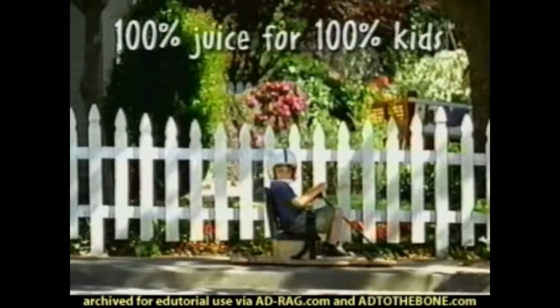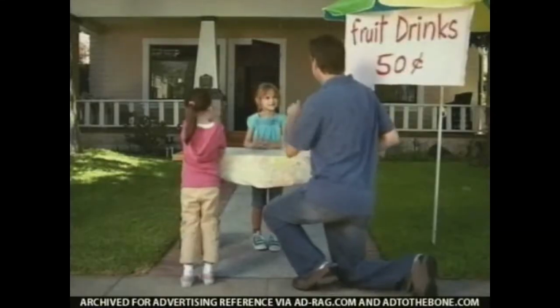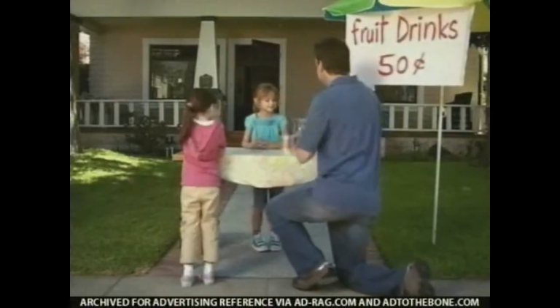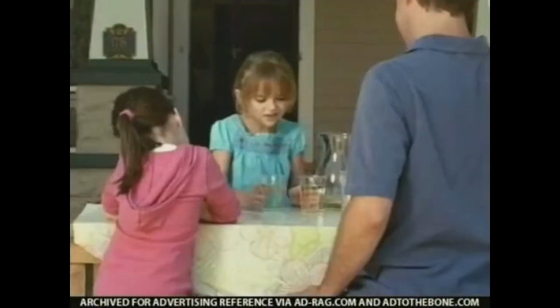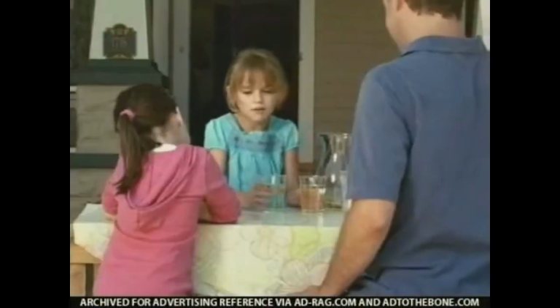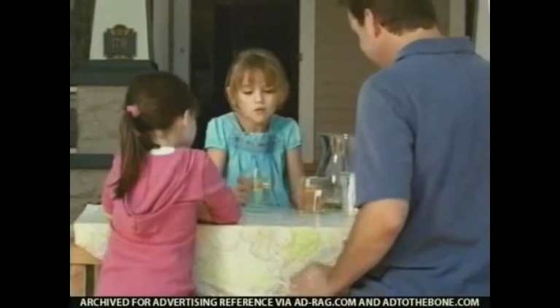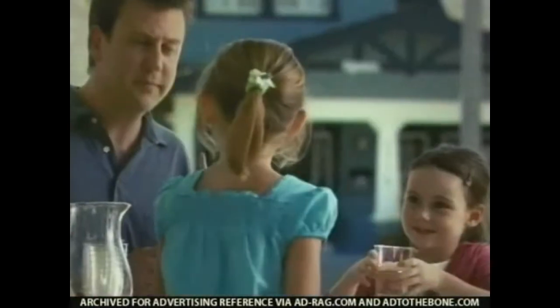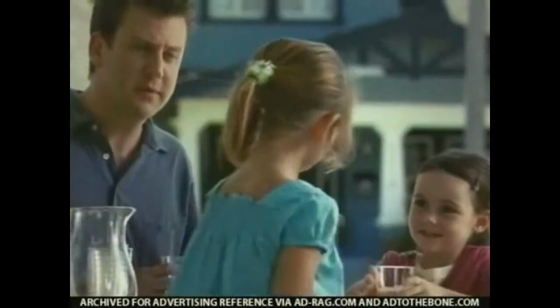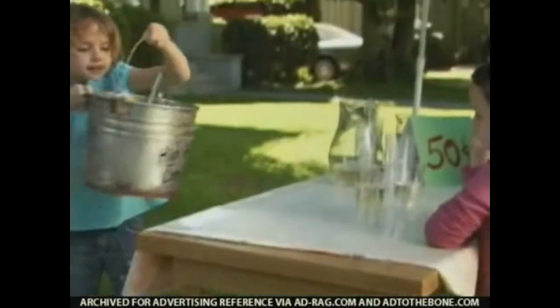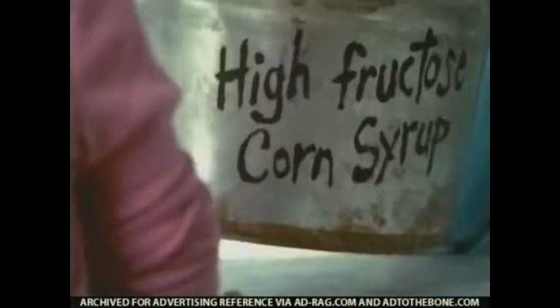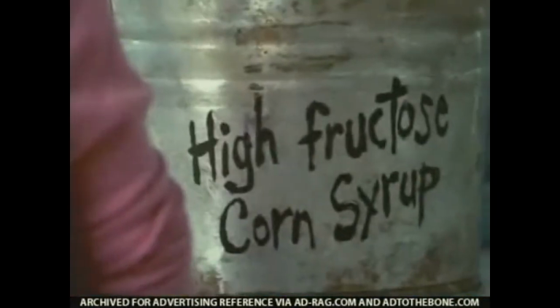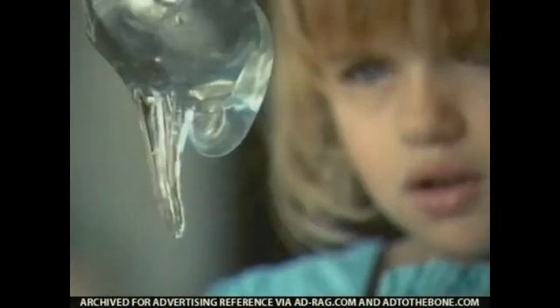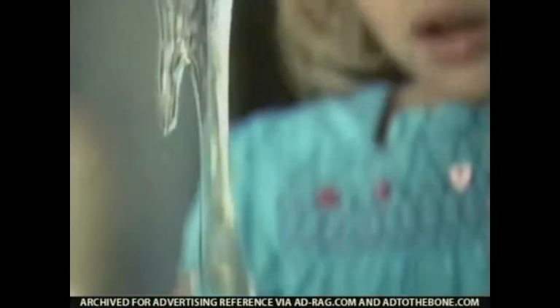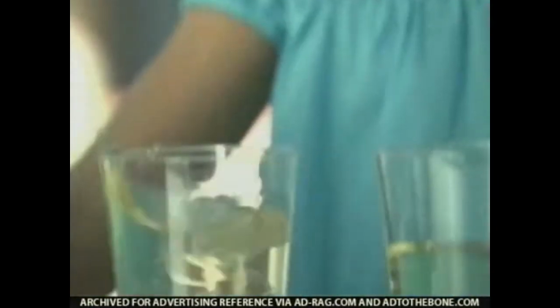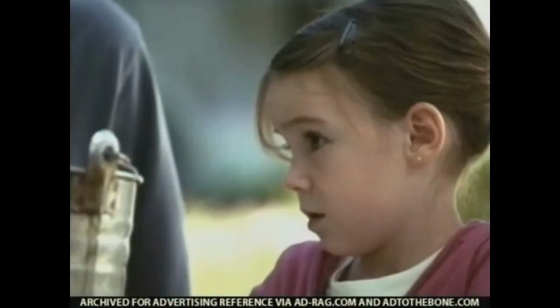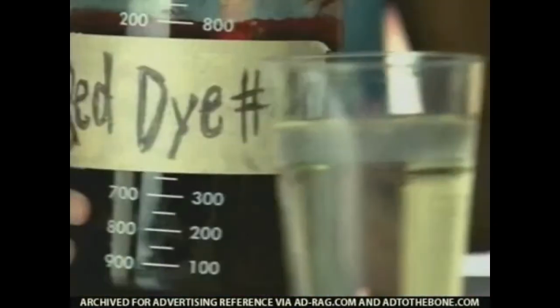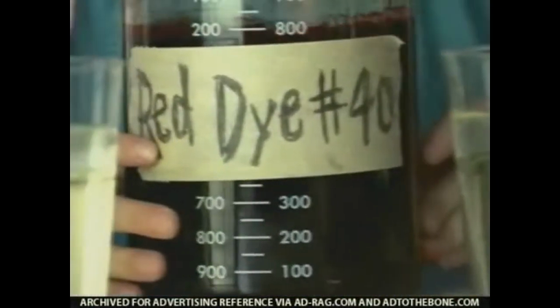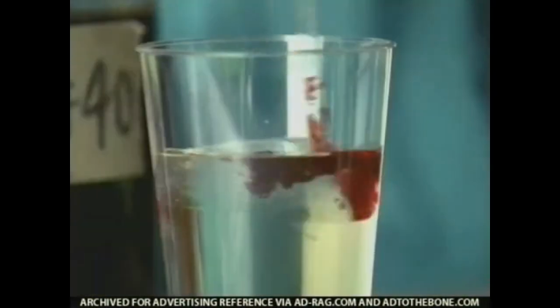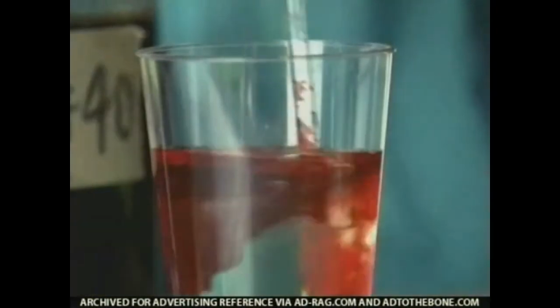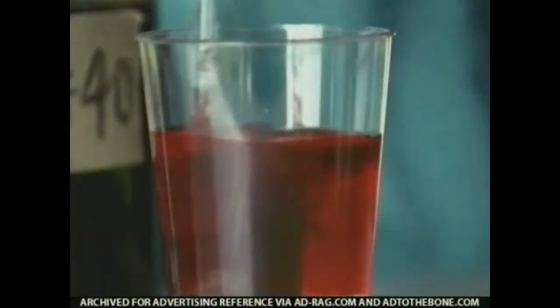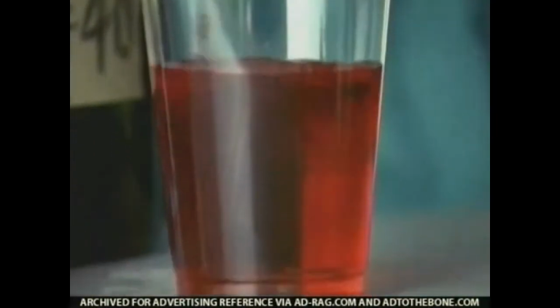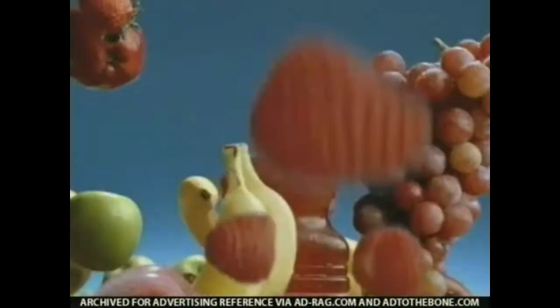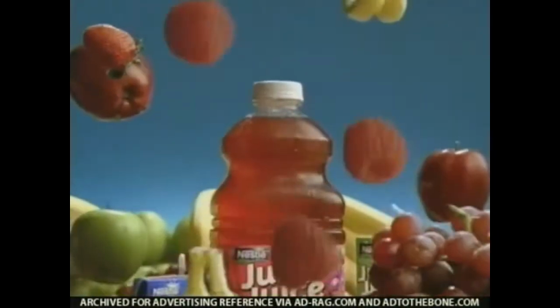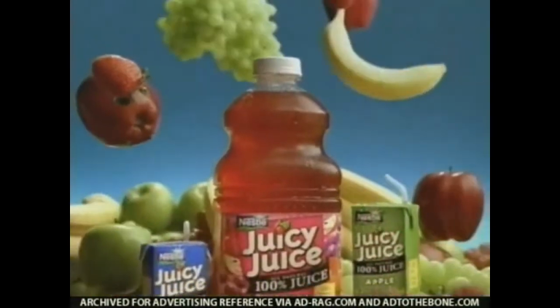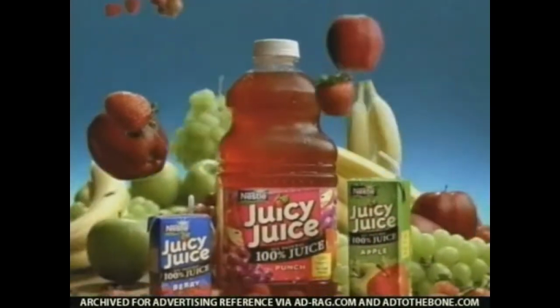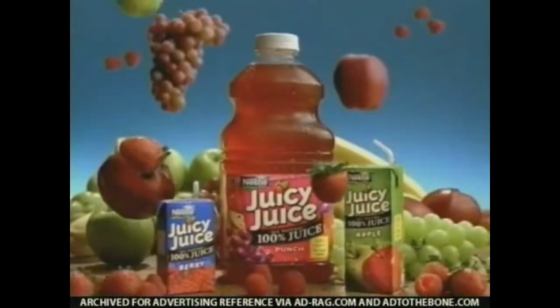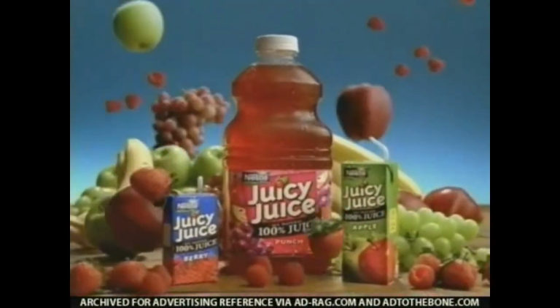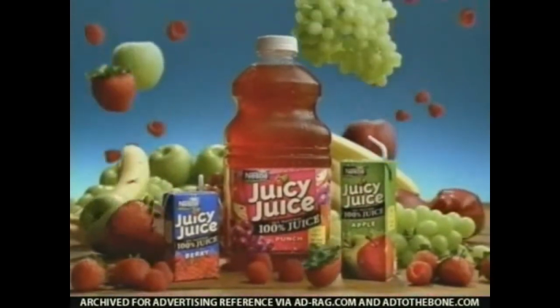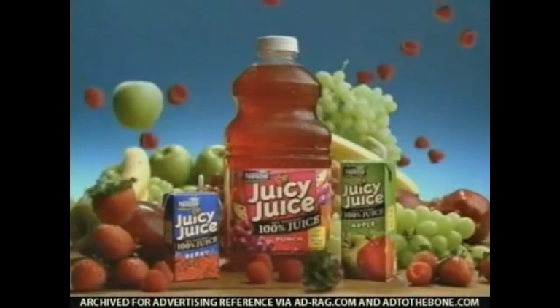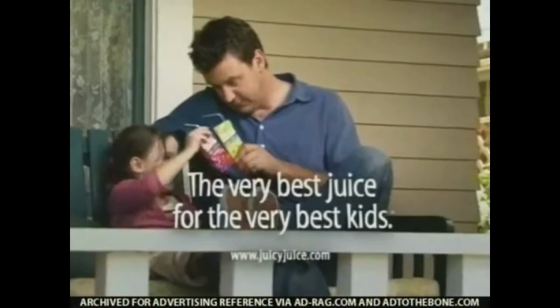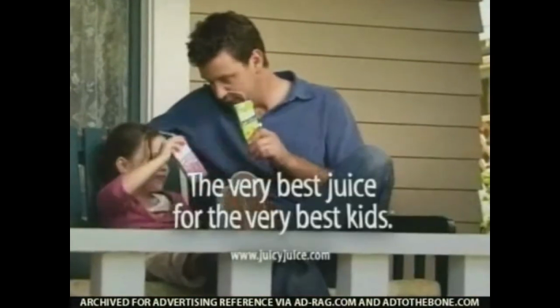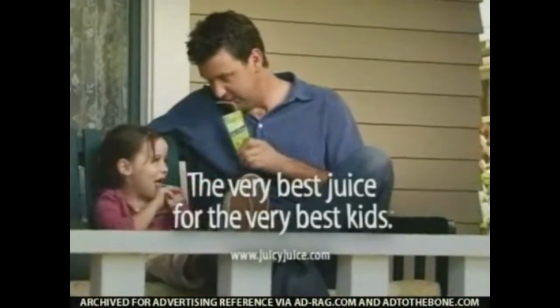Two glasses, please. Here you go! Oh! I almost forgot — high-fructose corn syrup. Now some red dye number four. Some fruit drinks contain added sweeteners and artificial ingredients. But Juicy Juice is 100% premium juice — the very best juice for the very best kids.